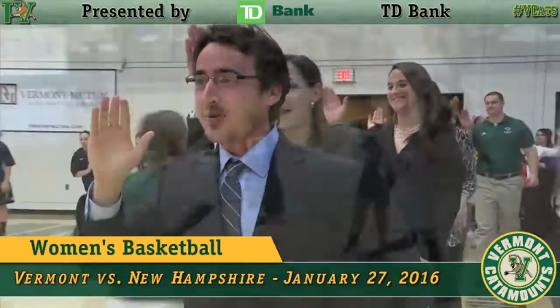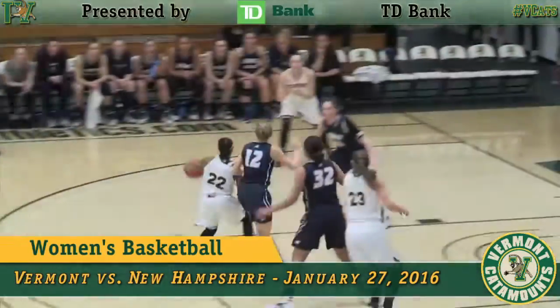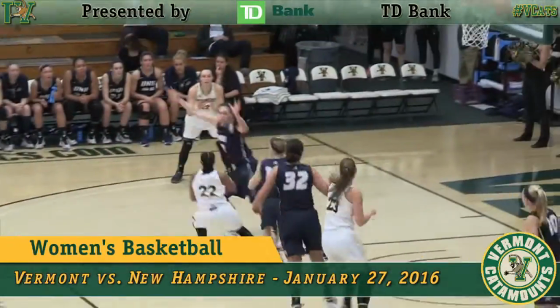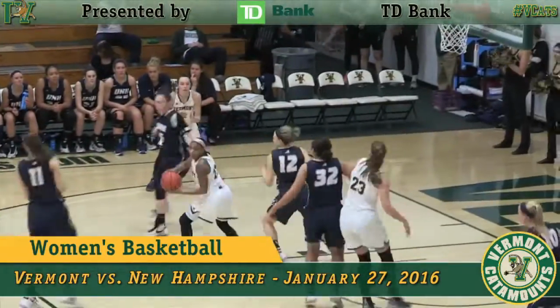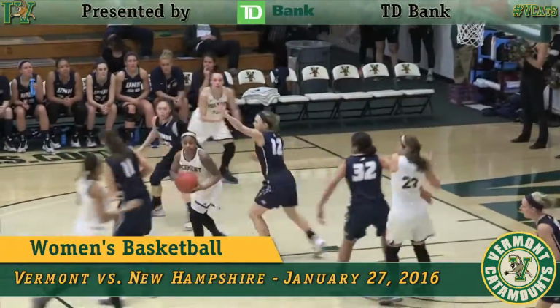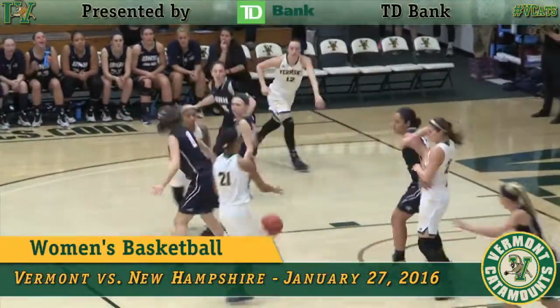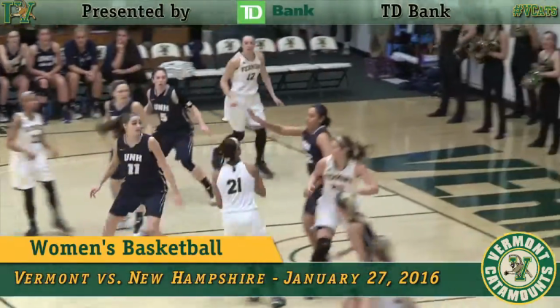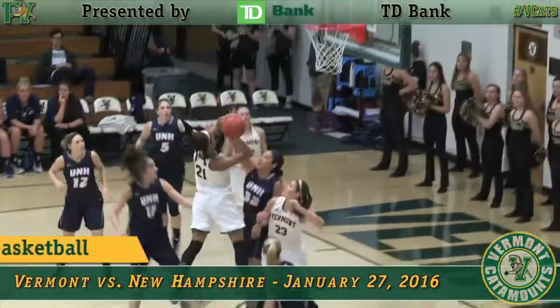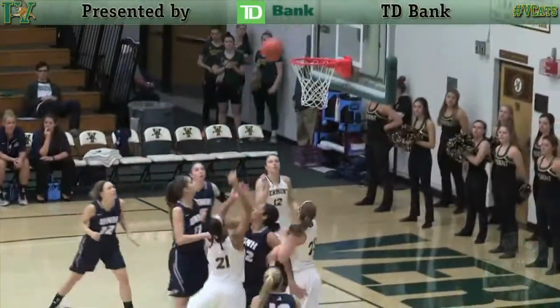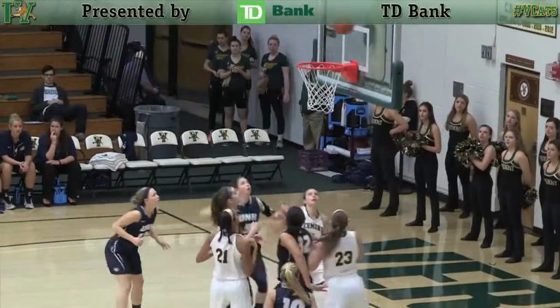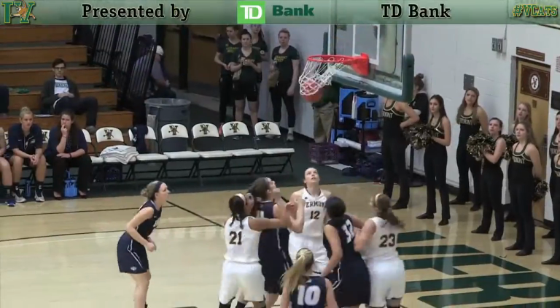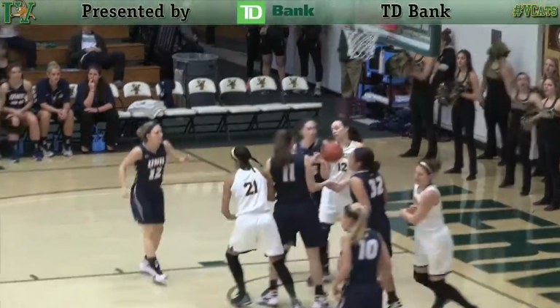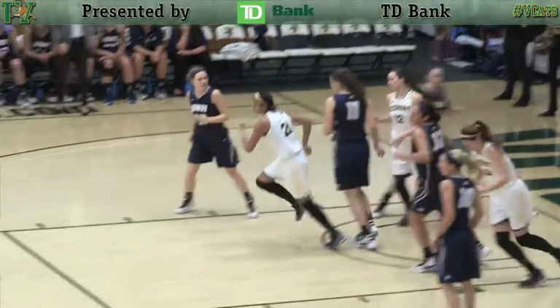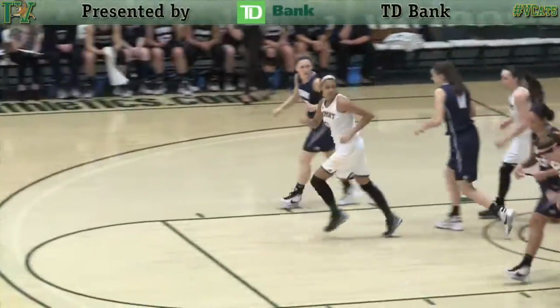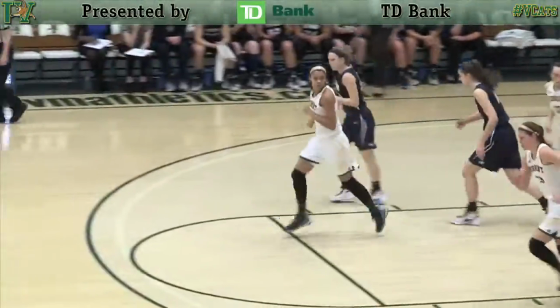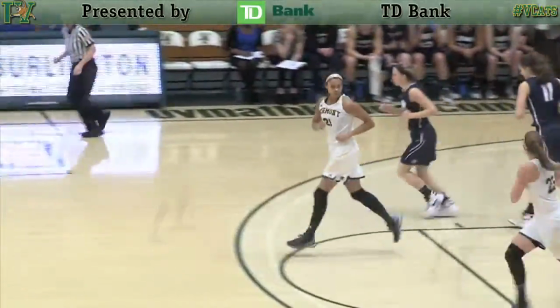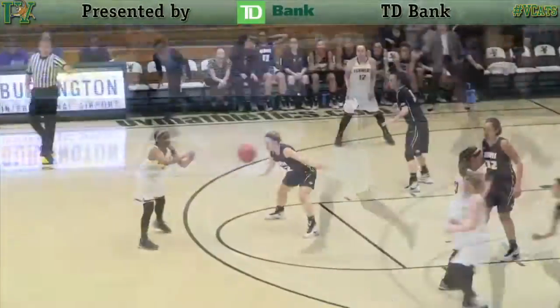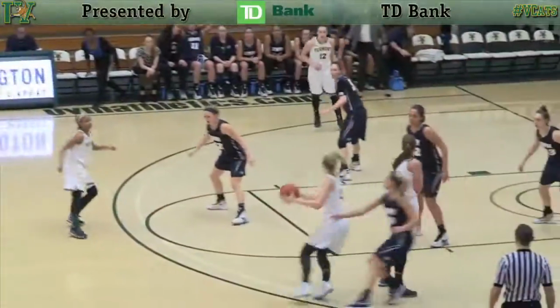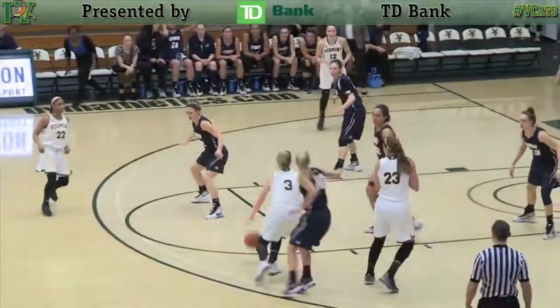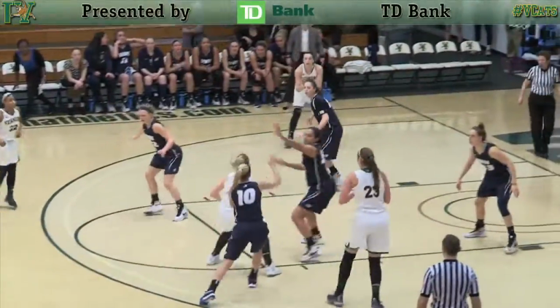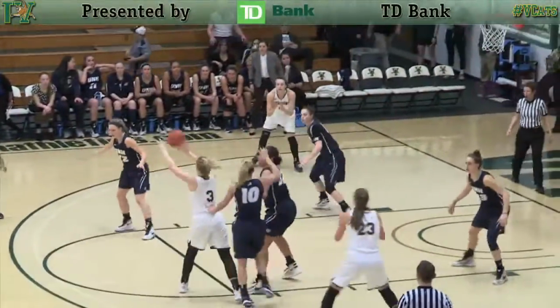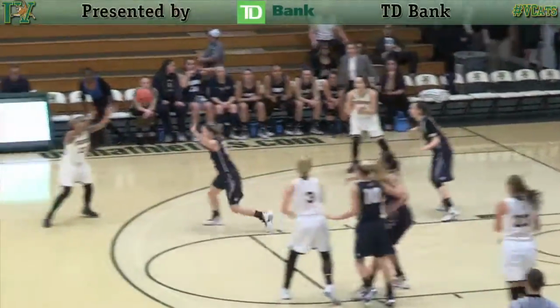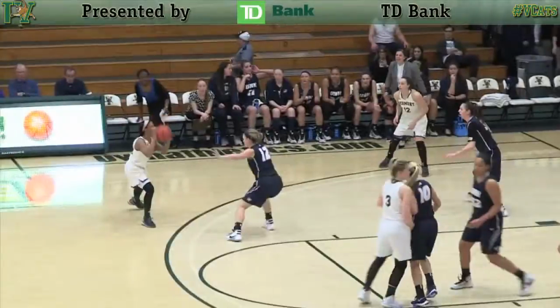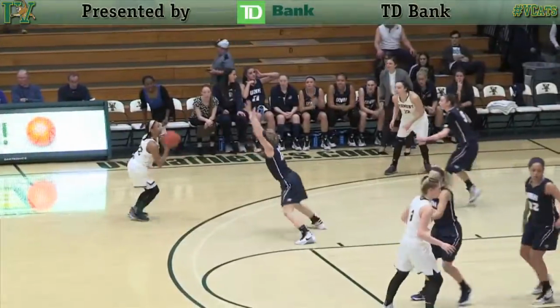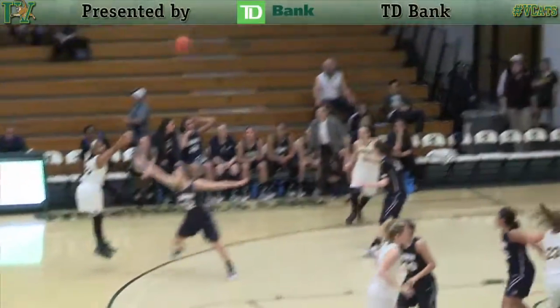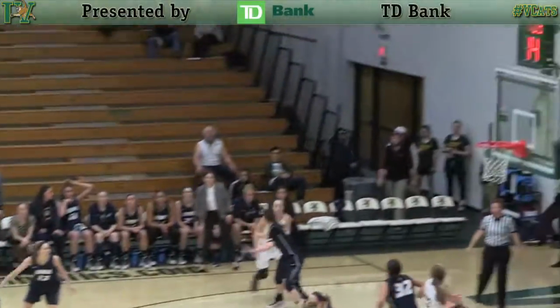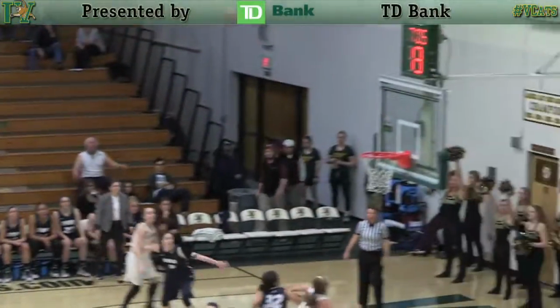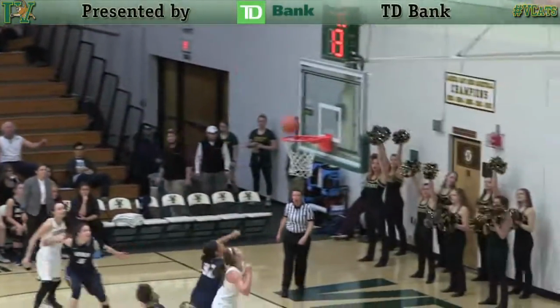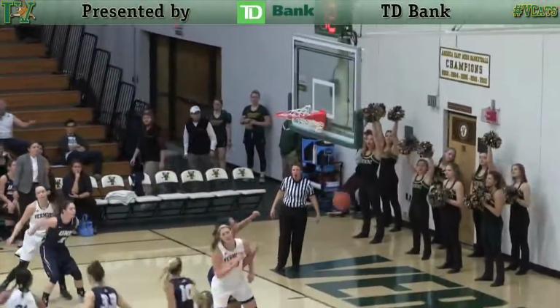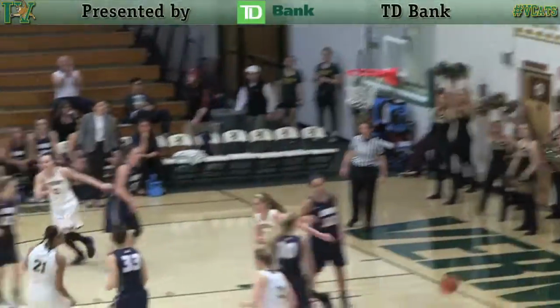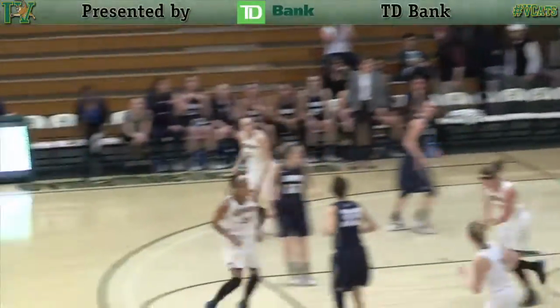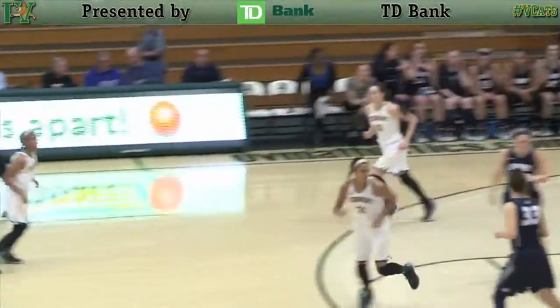Left hand dribble in toward the left elbow. Bounce pass down low for right, double clutches and banks it in. First offensive rebound of the game goes to the Catamounts, who are the best offensive rebounding team in America East, as Thomas' left side three is good.